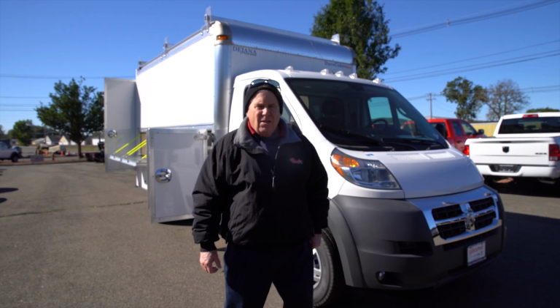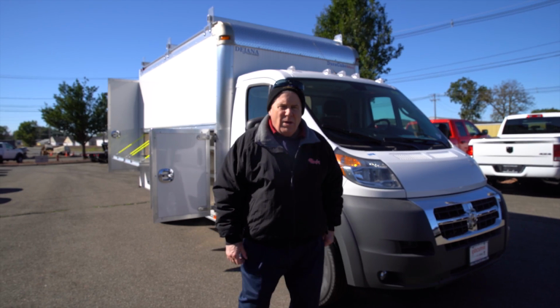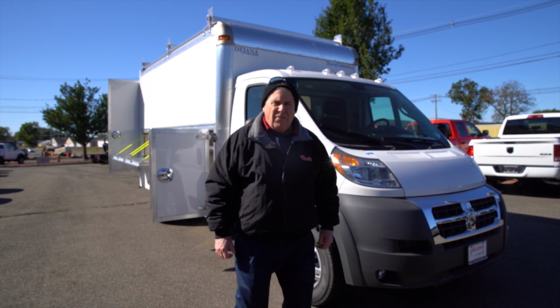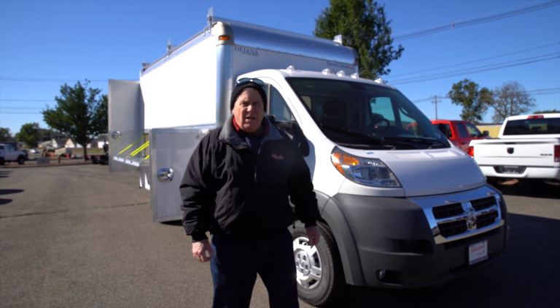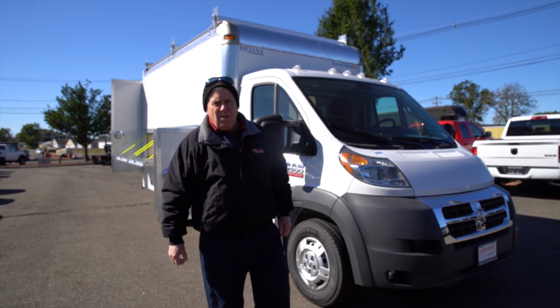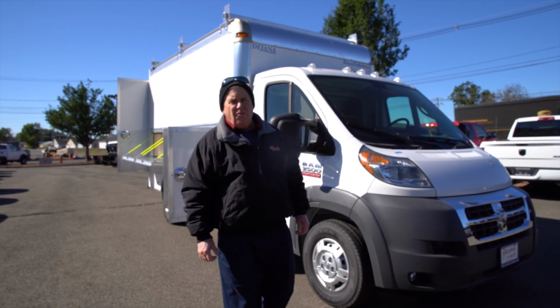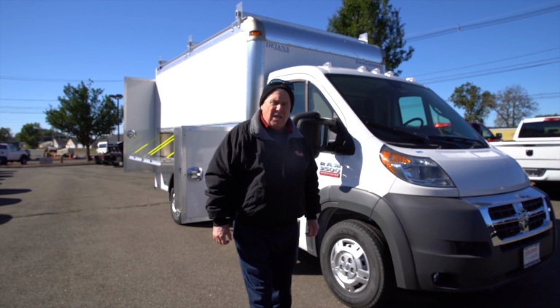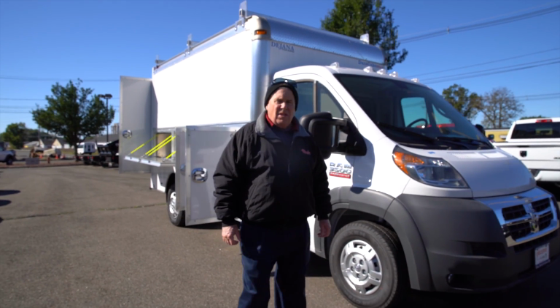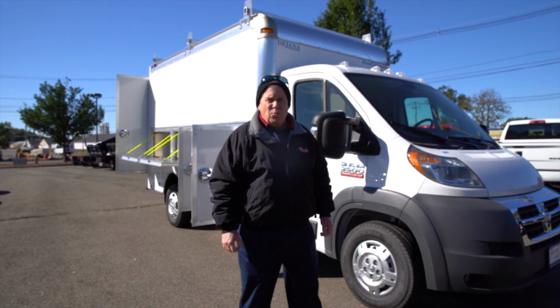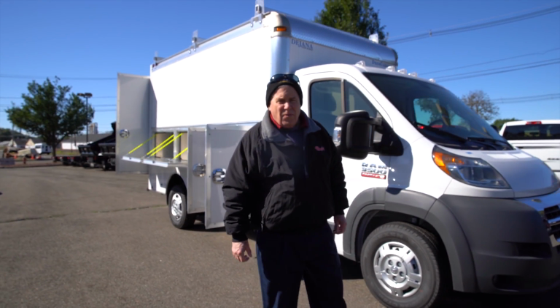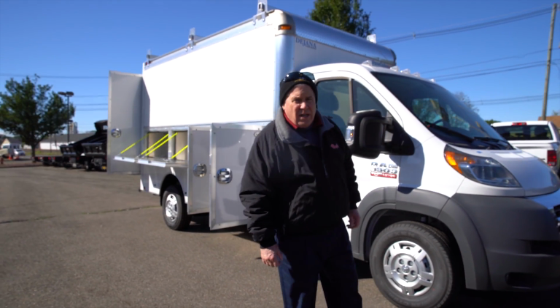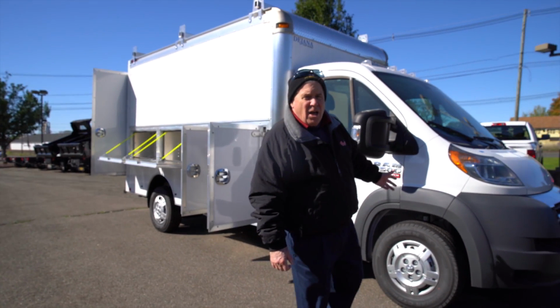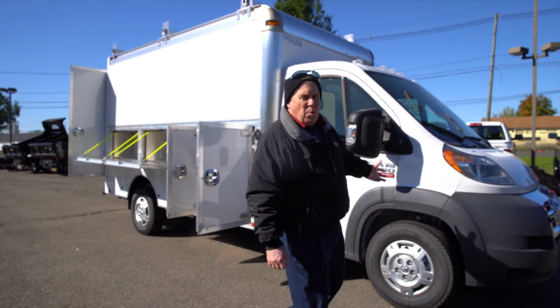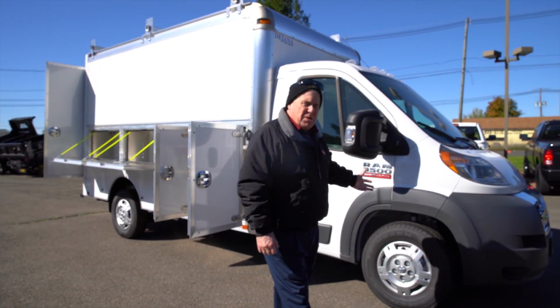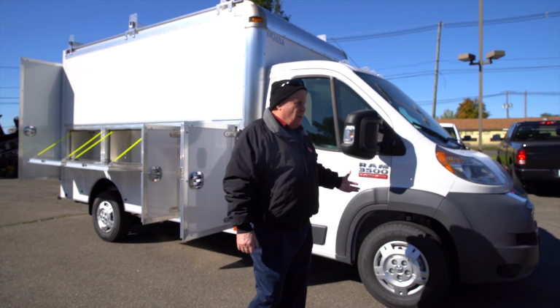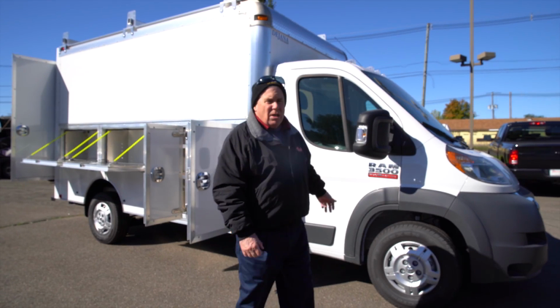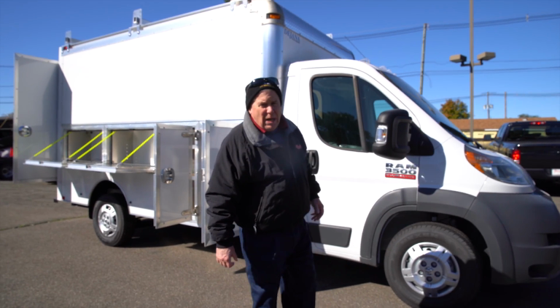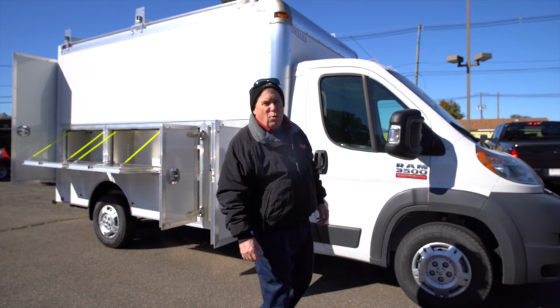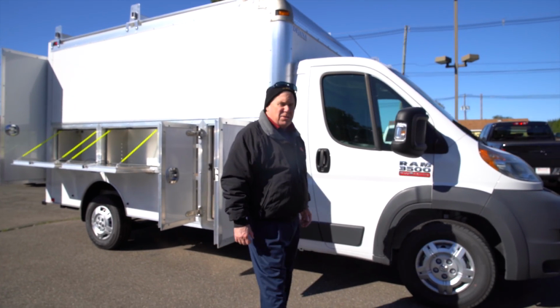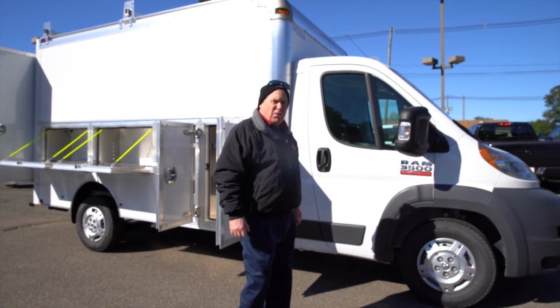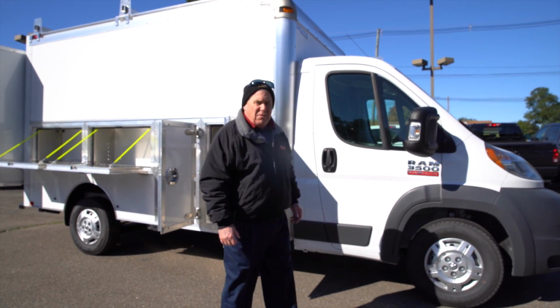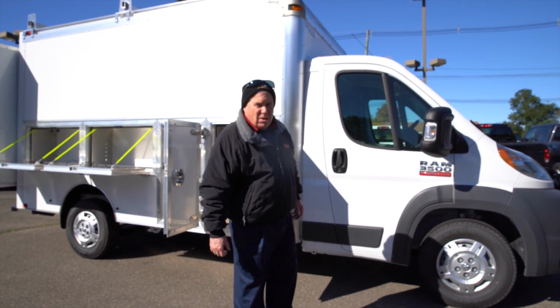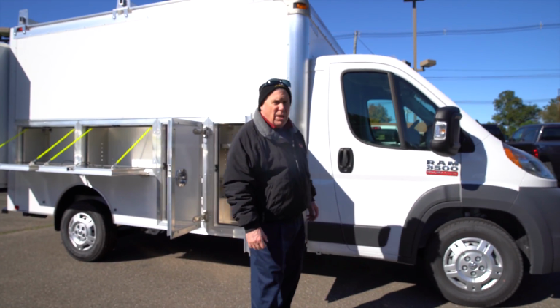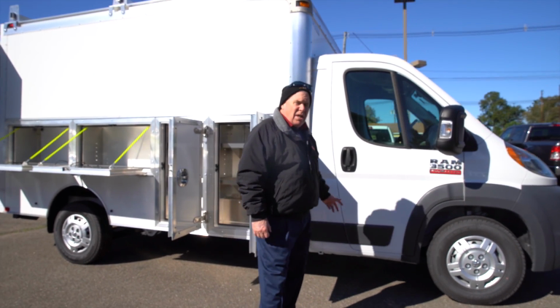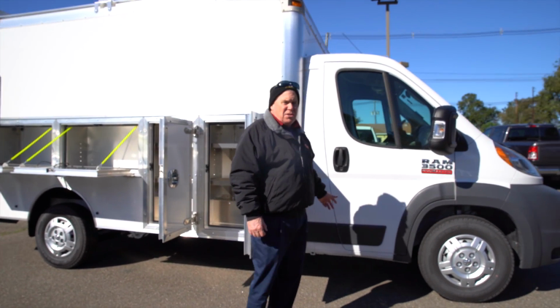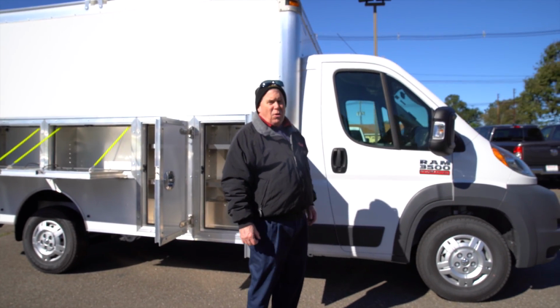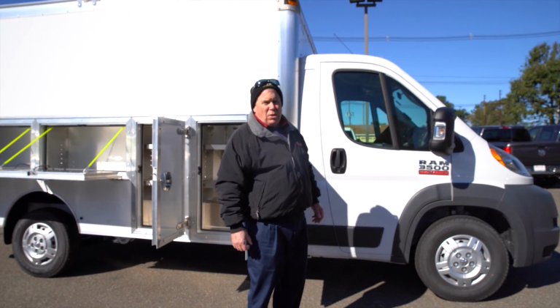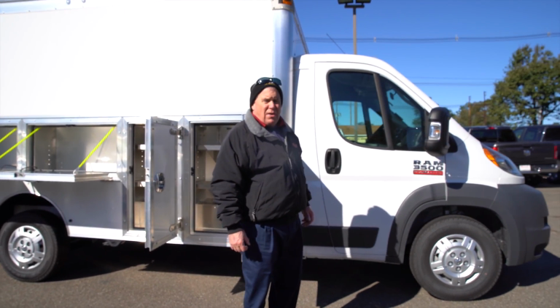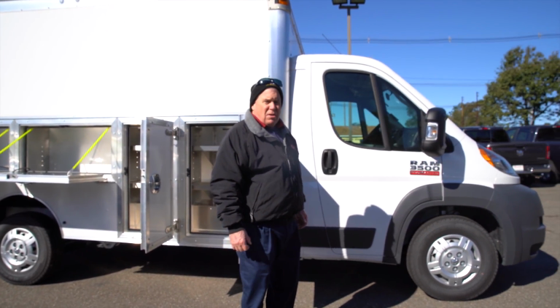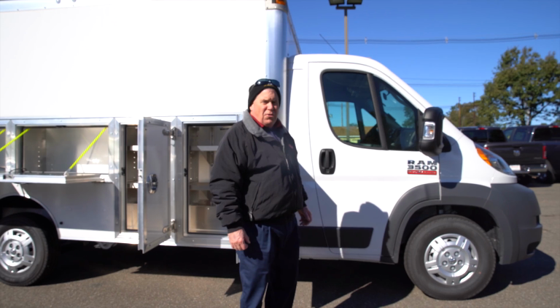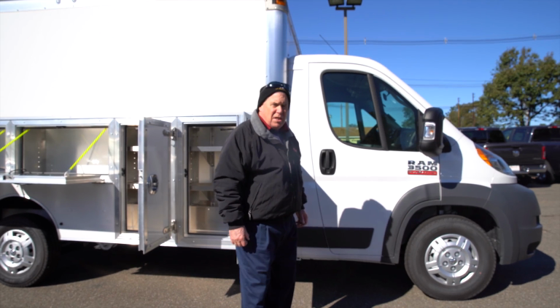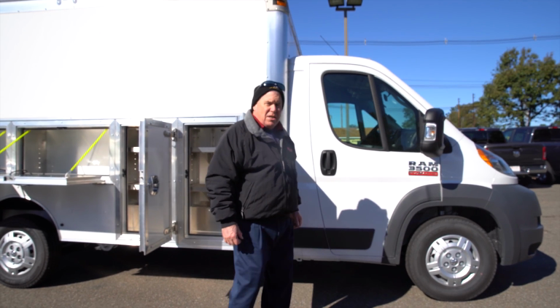Good morning, Frank coming to you here from Executive Dodge, Wallingford, Connecticut. This morning we're taking a look at our Ram Promaster 3500 Cutaway. This is a front-wheel drive vehicle, V6 engine.